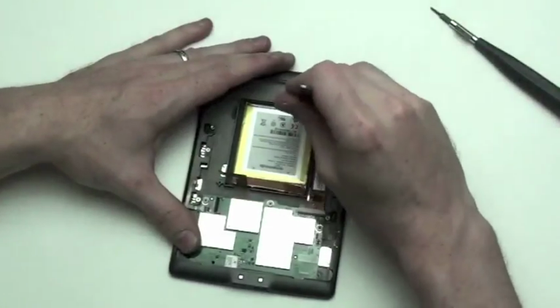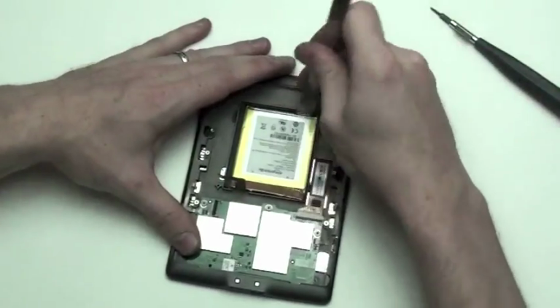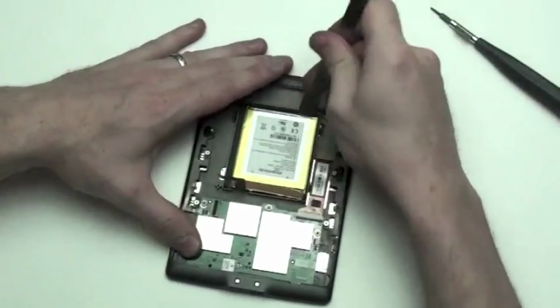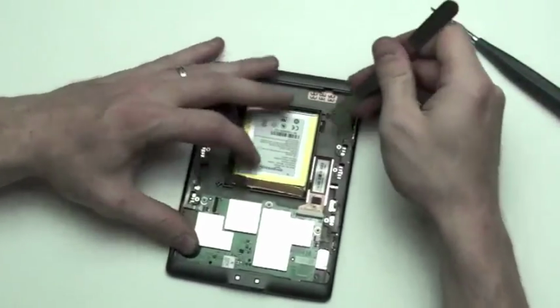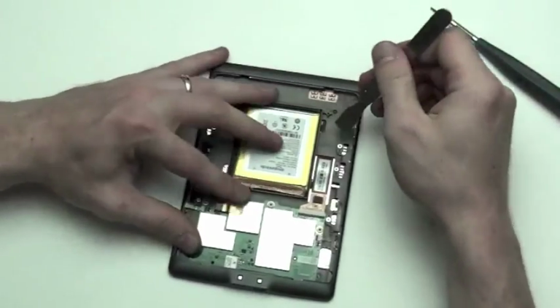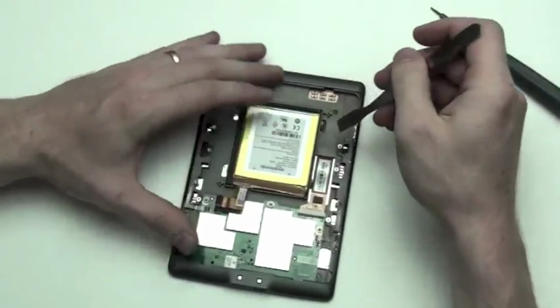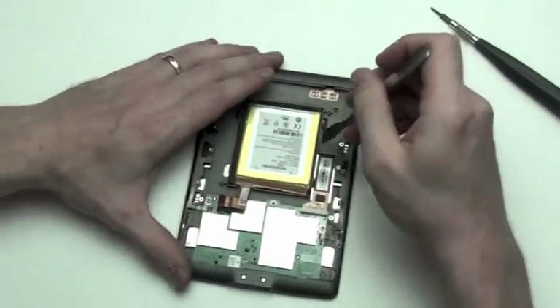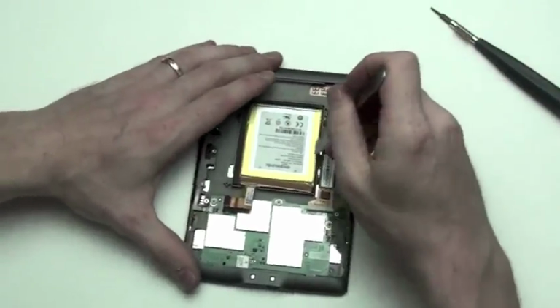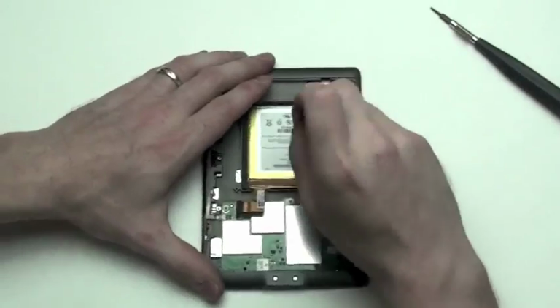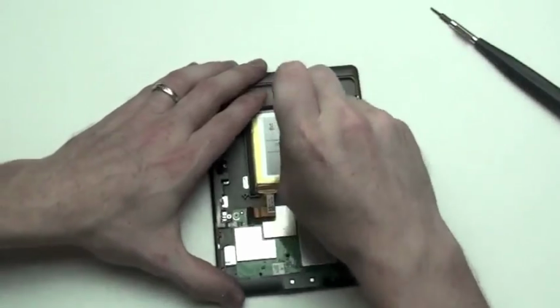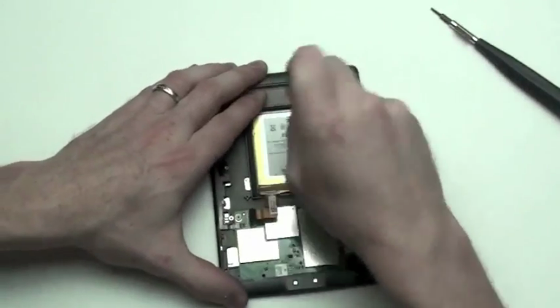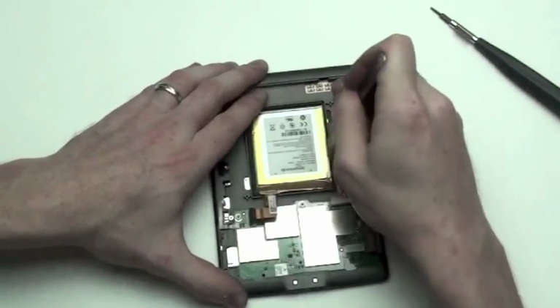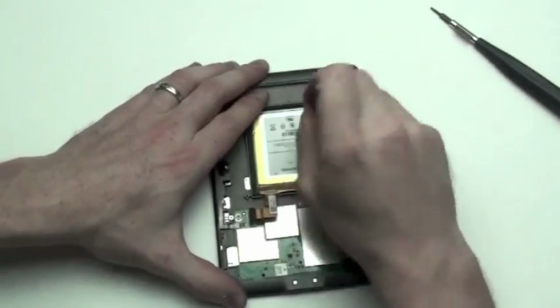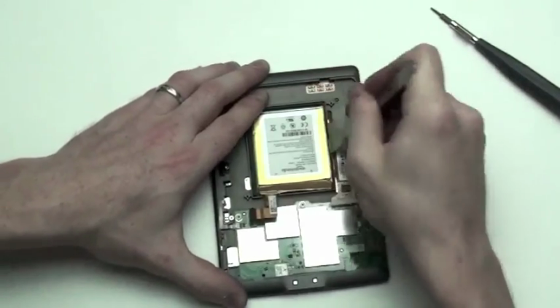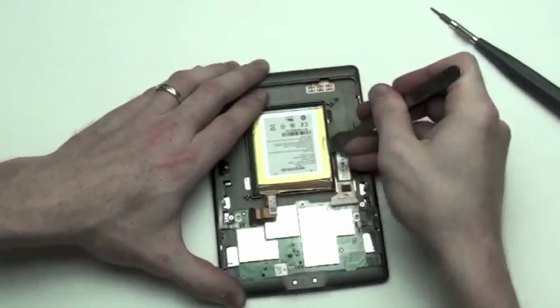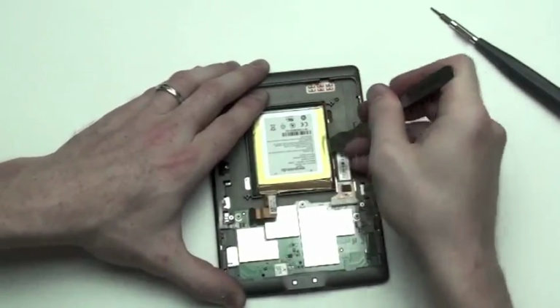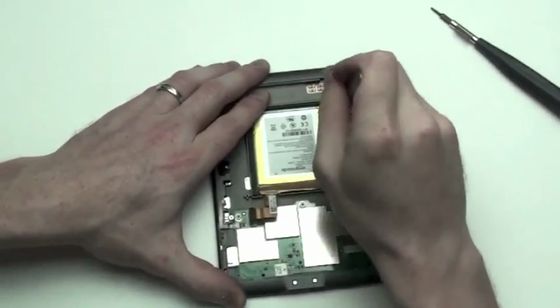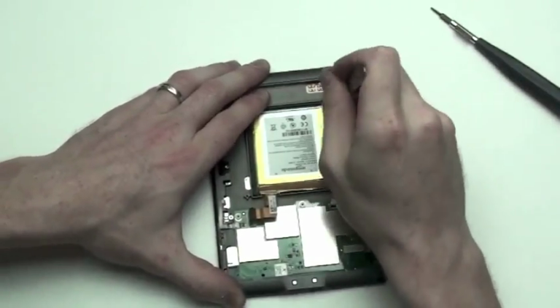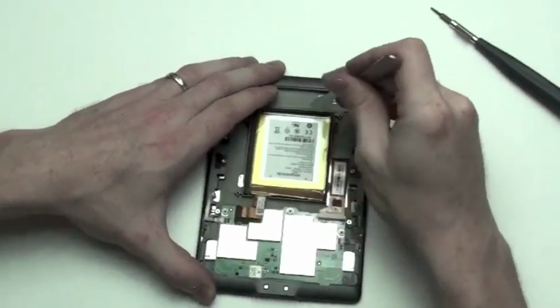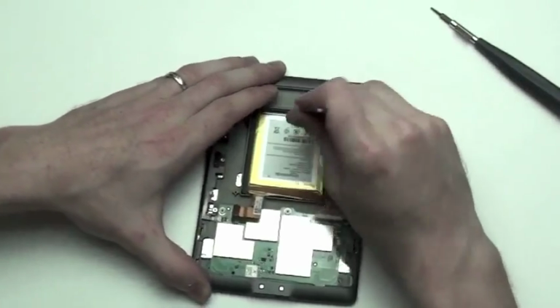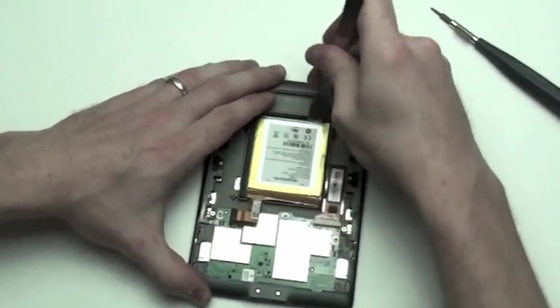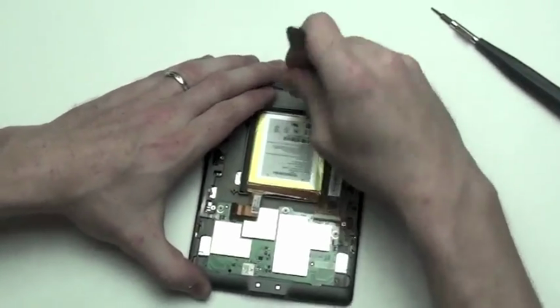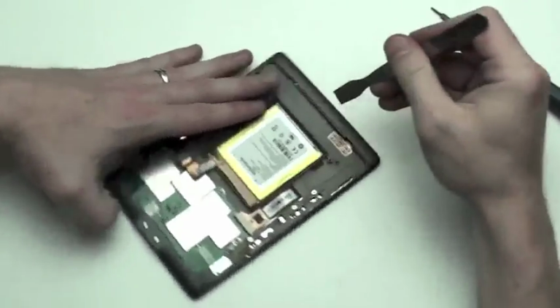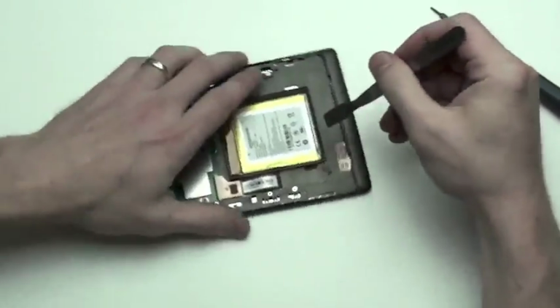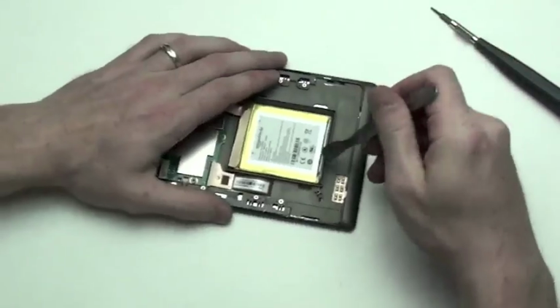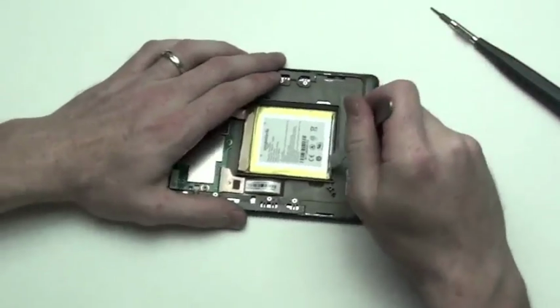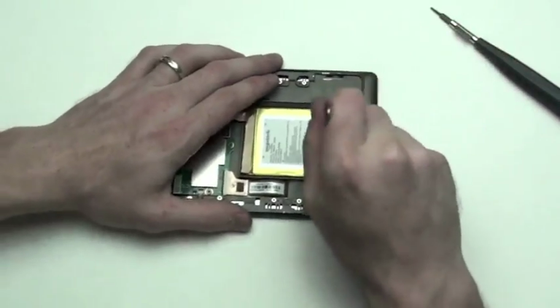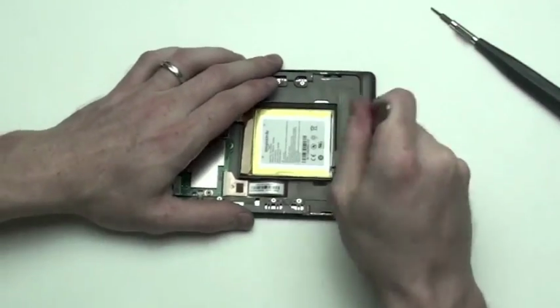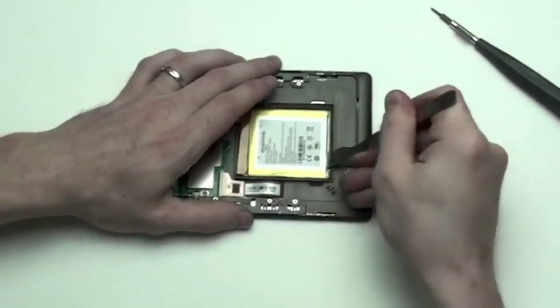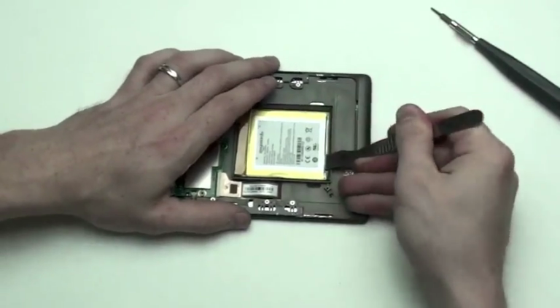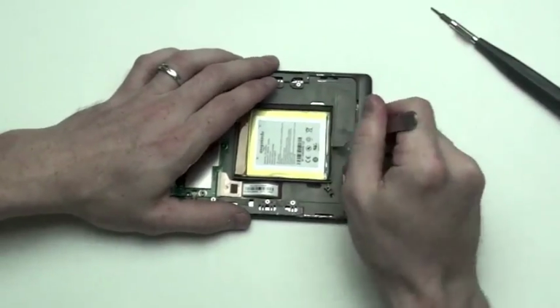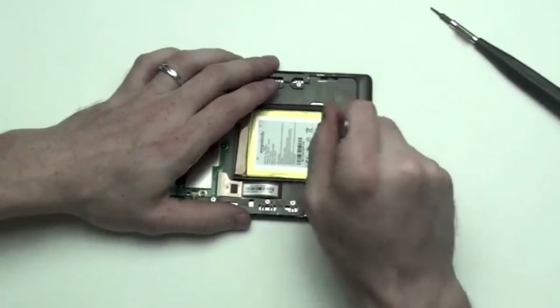Next, you will have to pry up on the battery to remove it with a flat tool. In doing this, it is likely you can damage the battery because of it being glued to the casing.